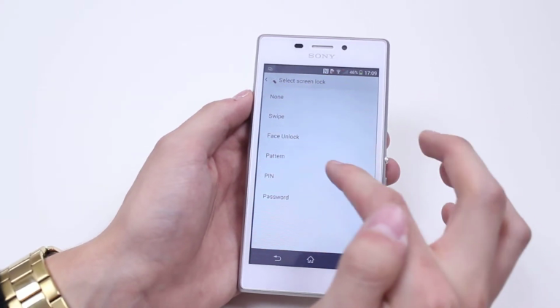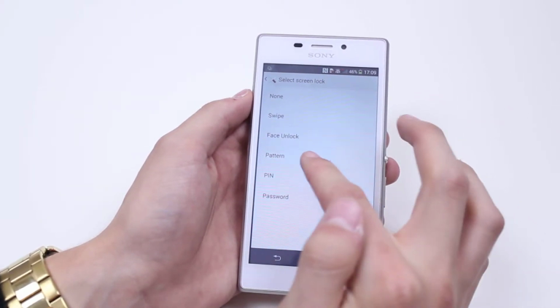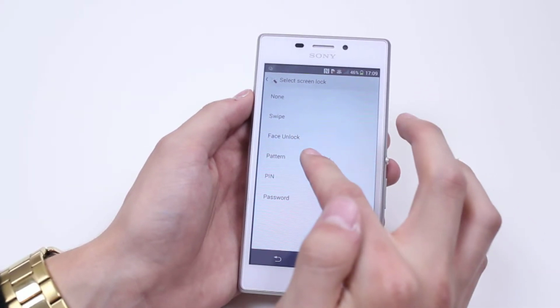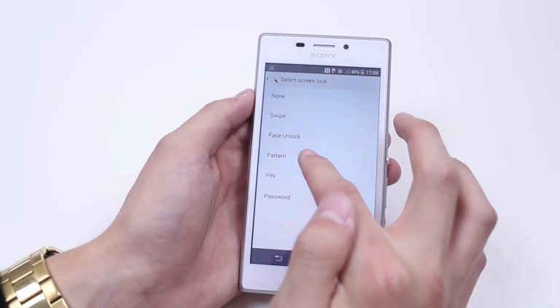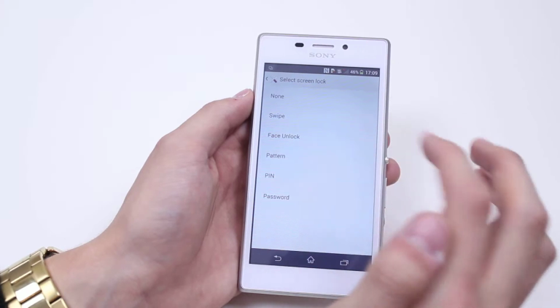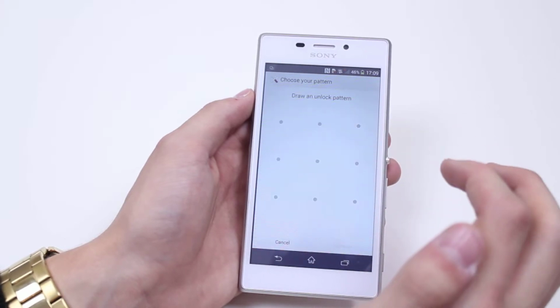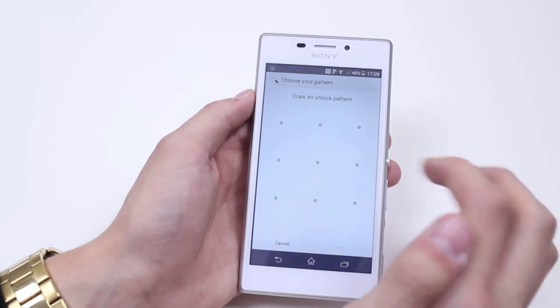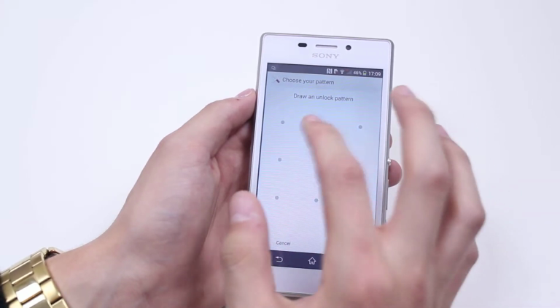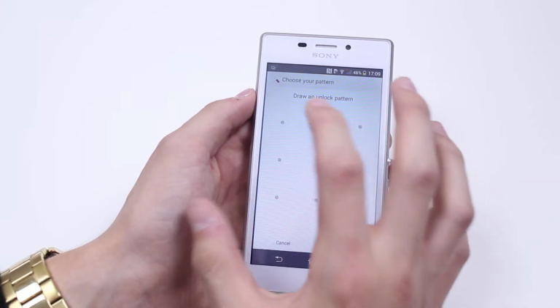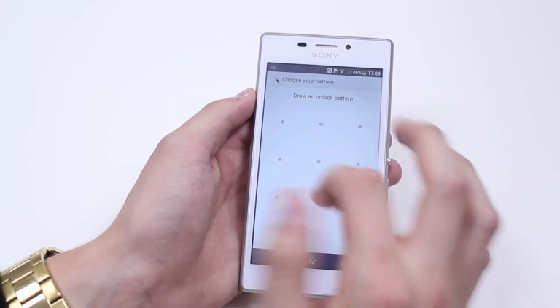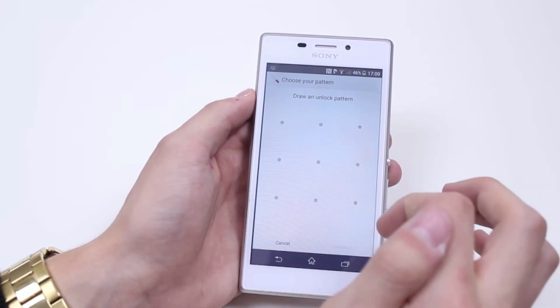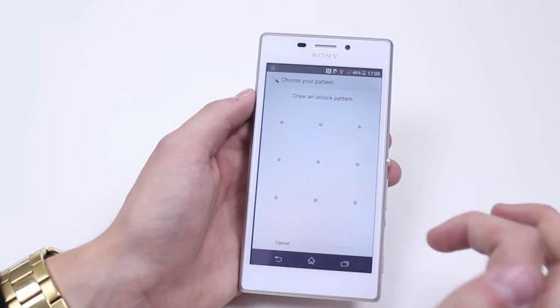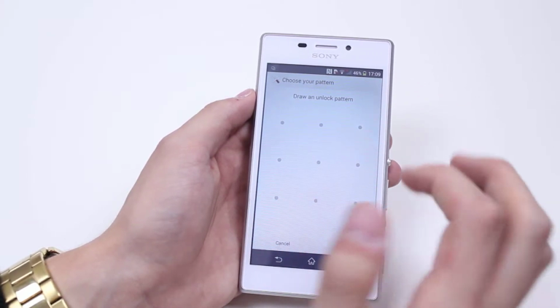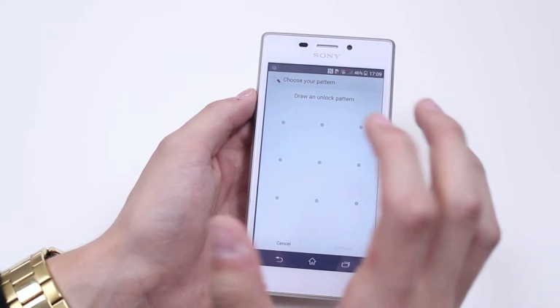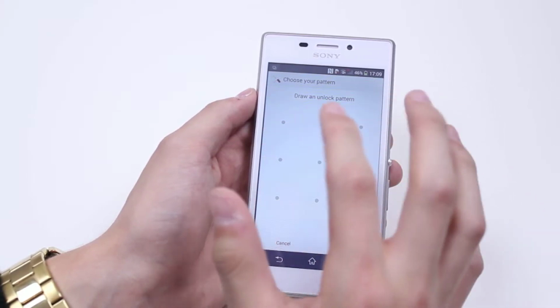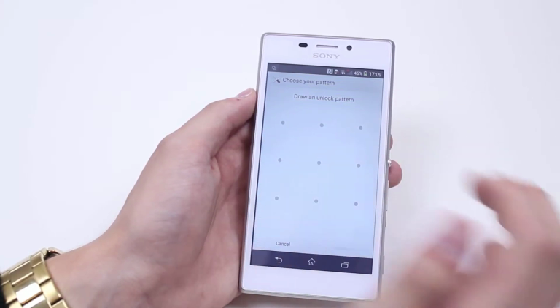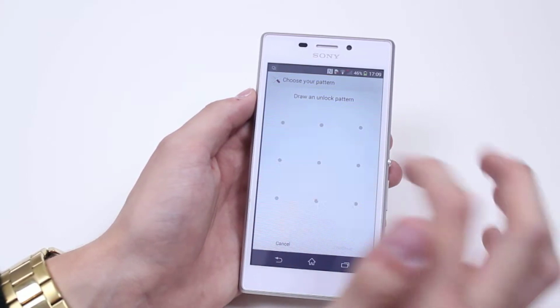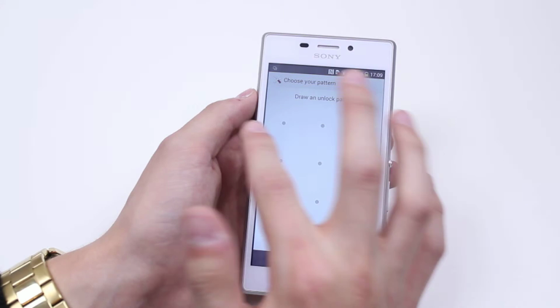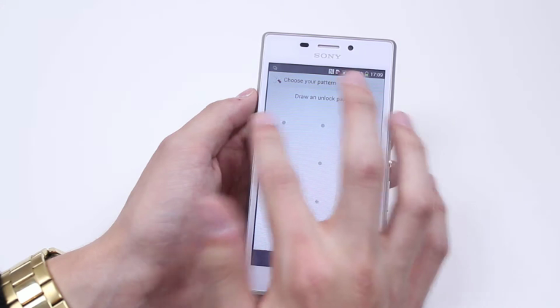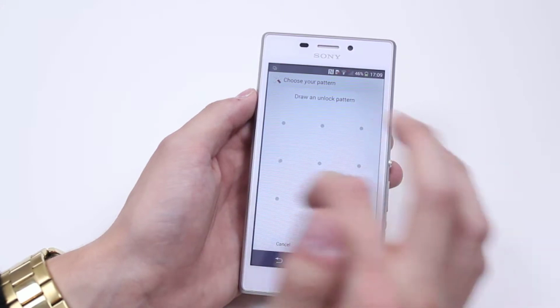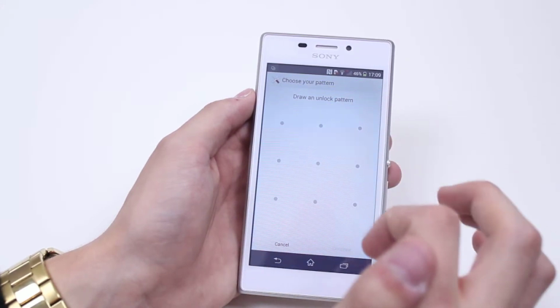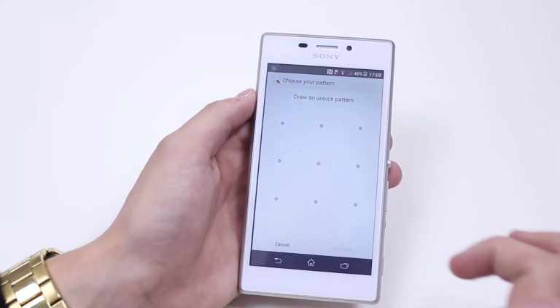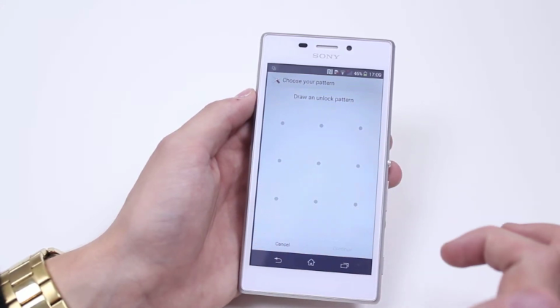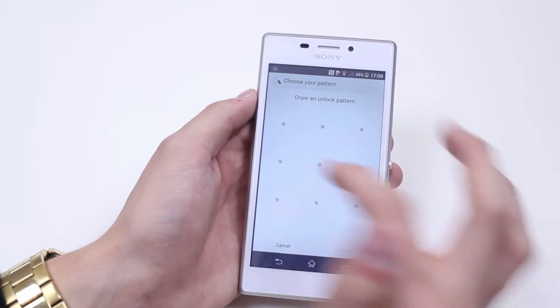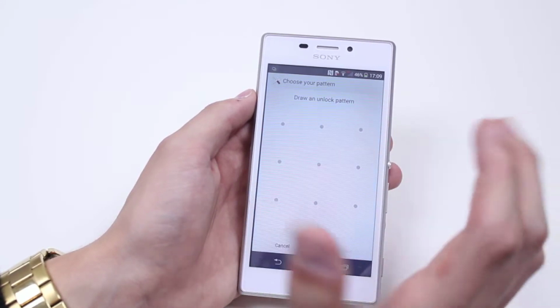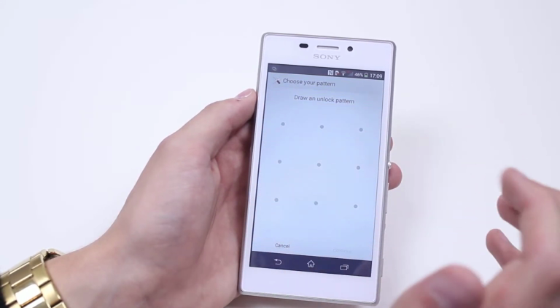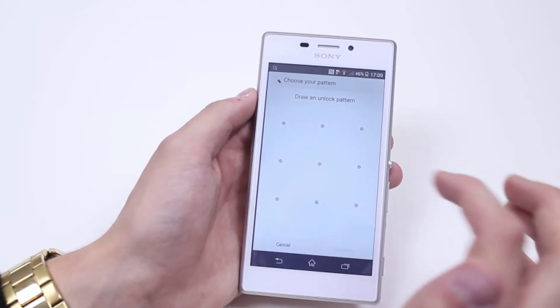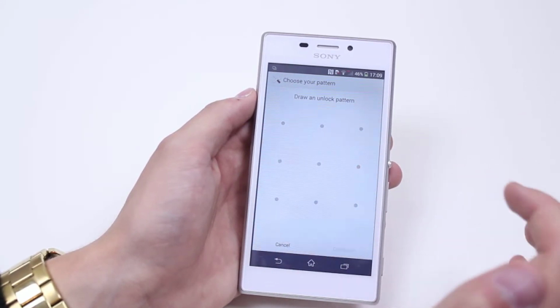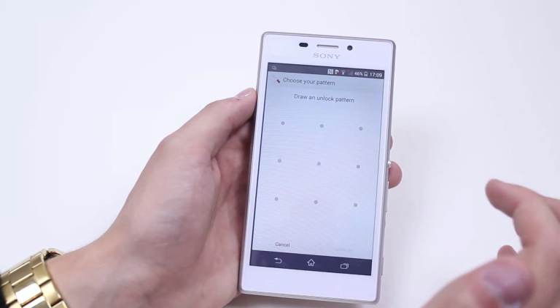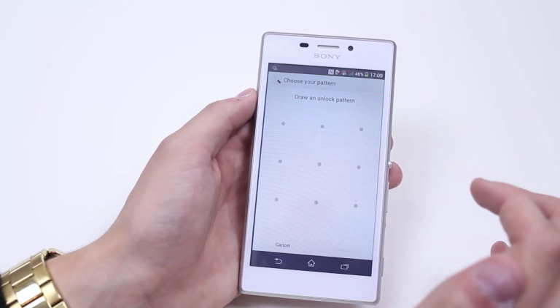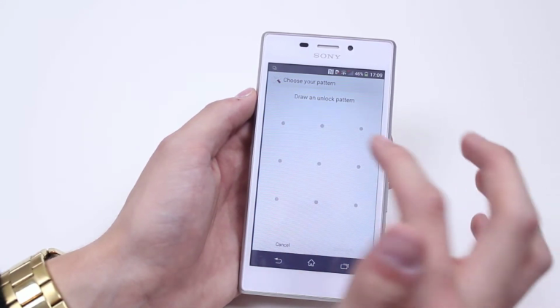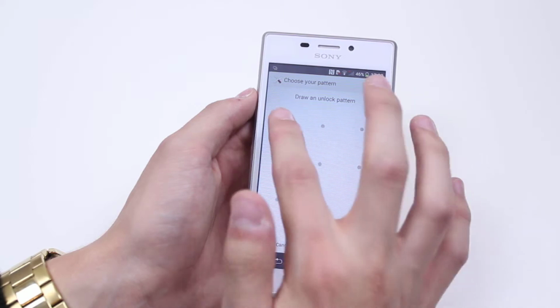We're going to set it to pattern. It's got a series of dots on the screen and it's going to ask me to draw an unlock pattern — I've got to connect the dots in some way. You don't have to connect all of them; I believe four or five is the minimum.